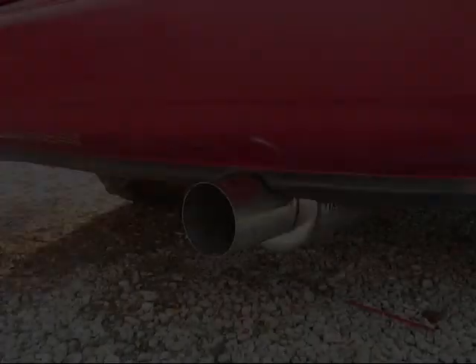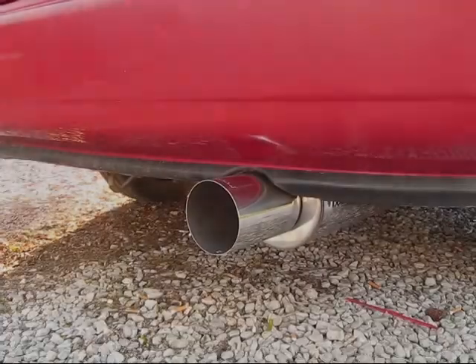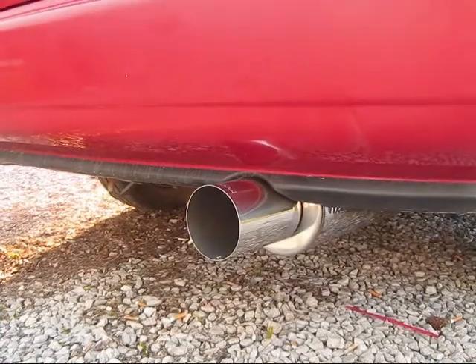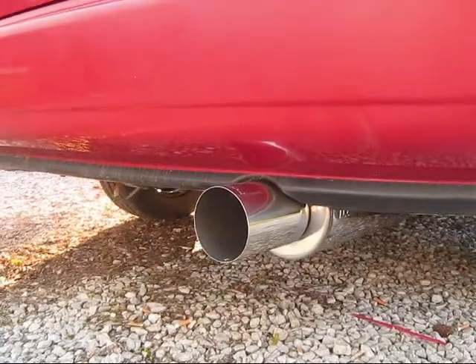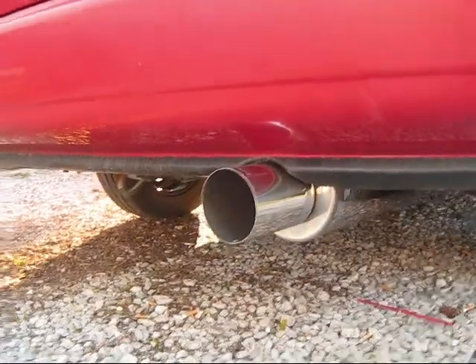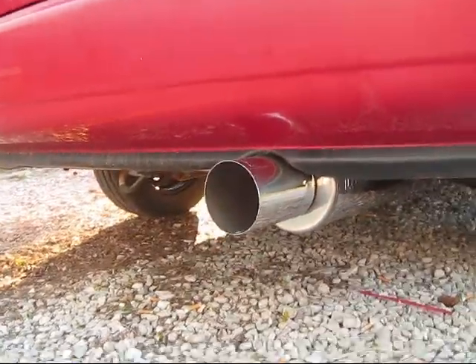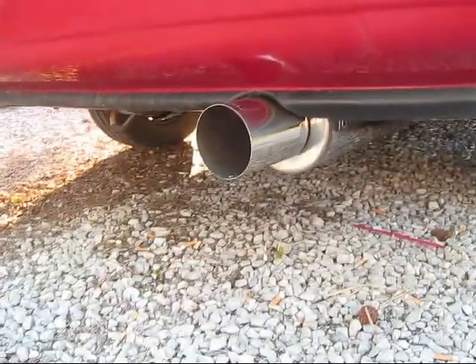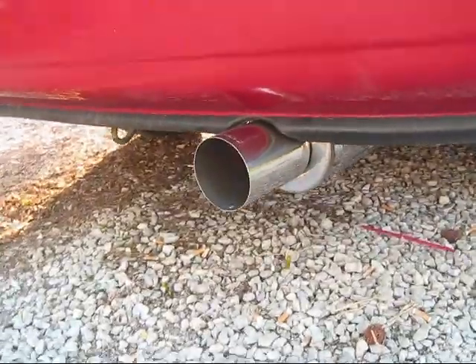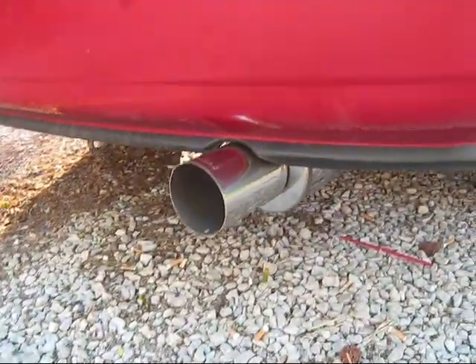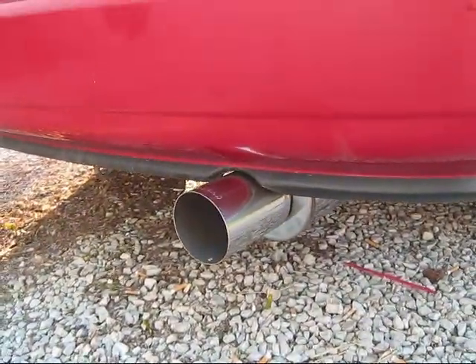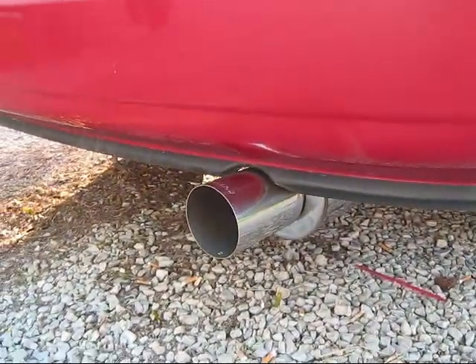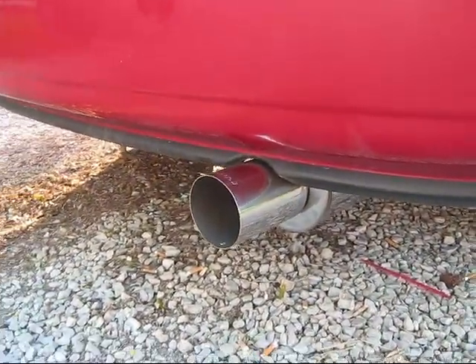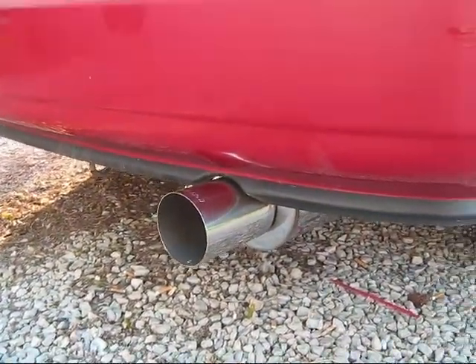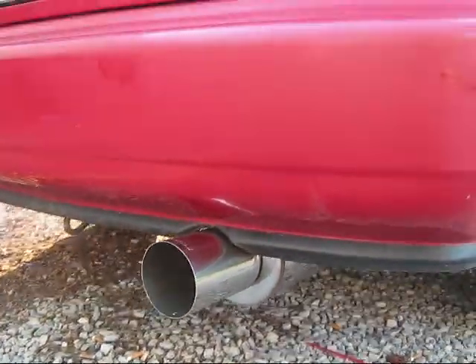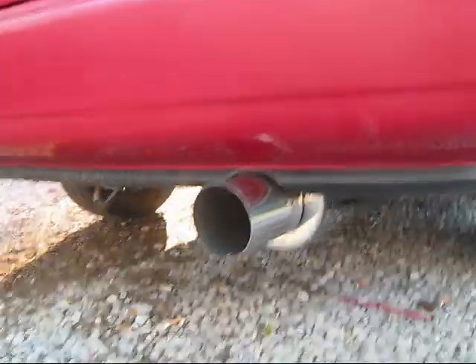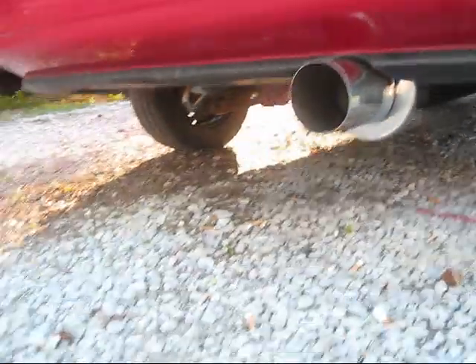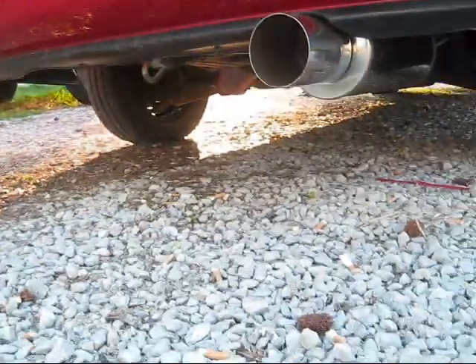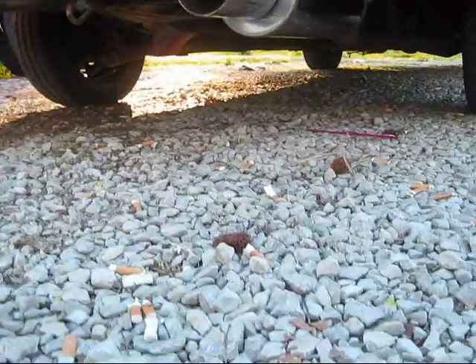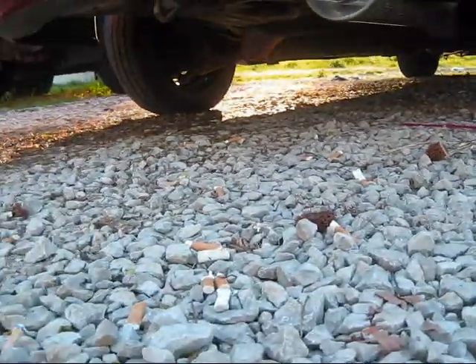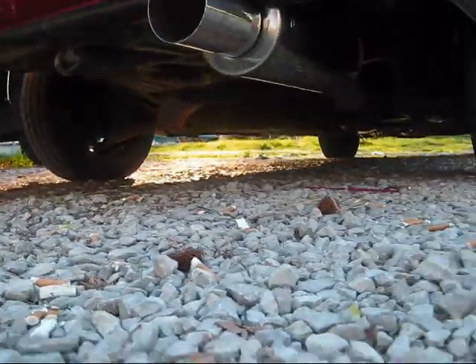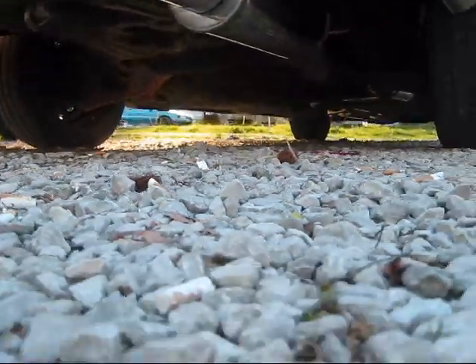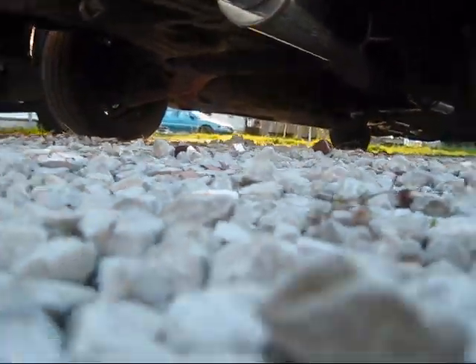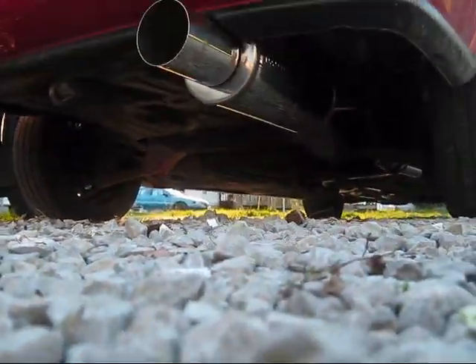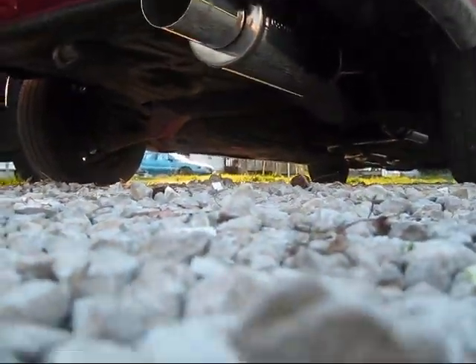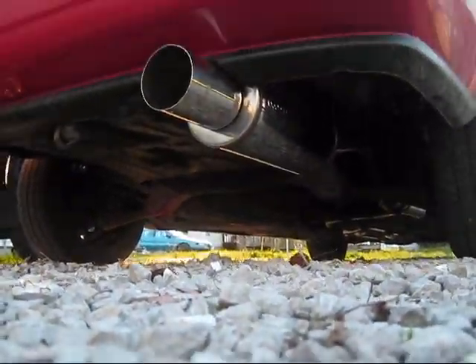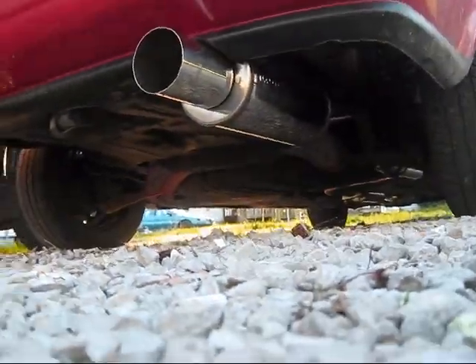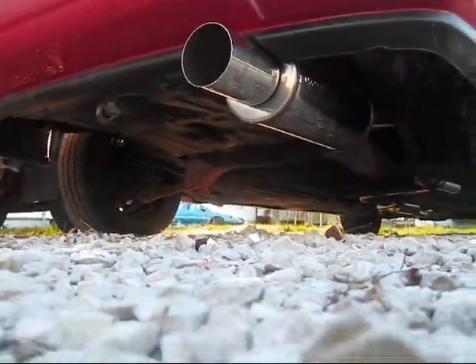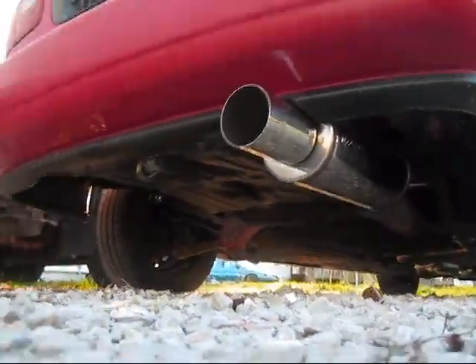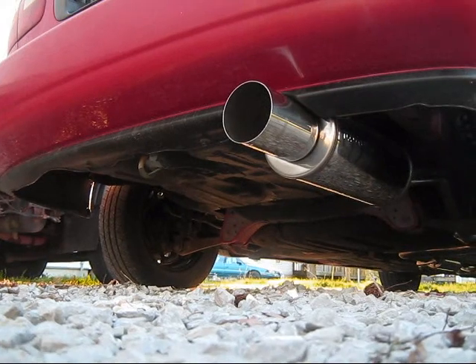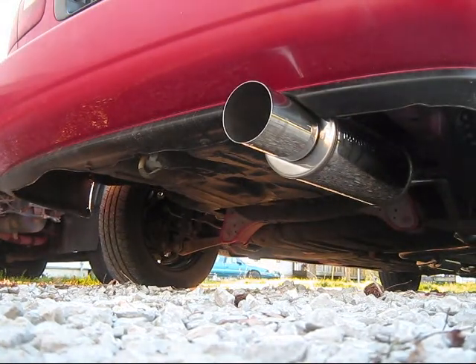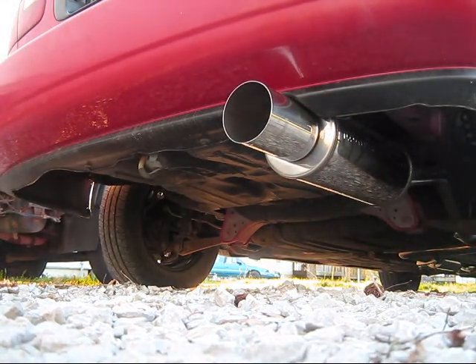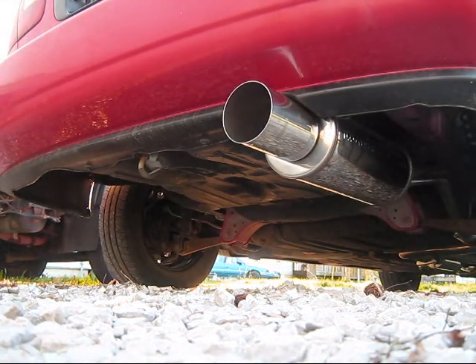The new Magnaflow exhaust put on there. Nice. I'm going to go ahead and fire it up for you. I think you can see that perfectly.